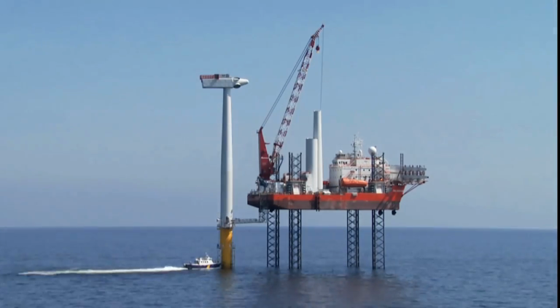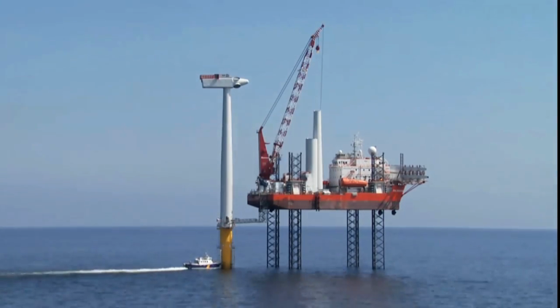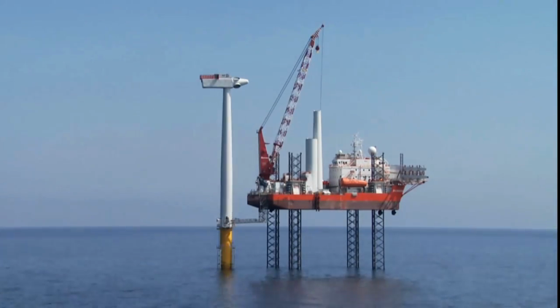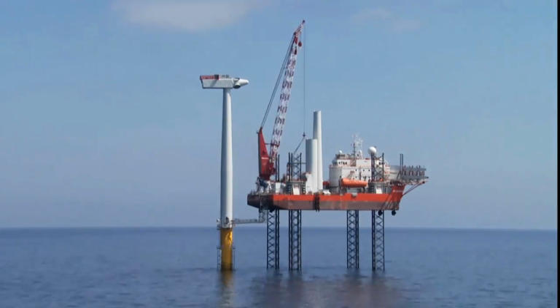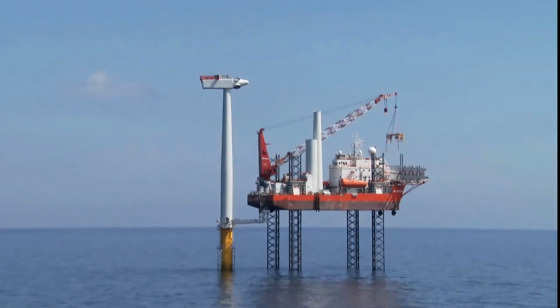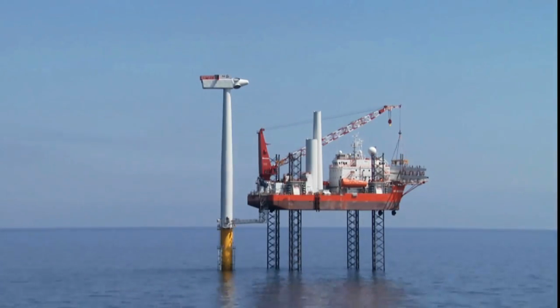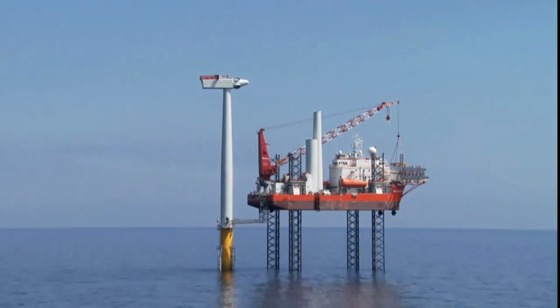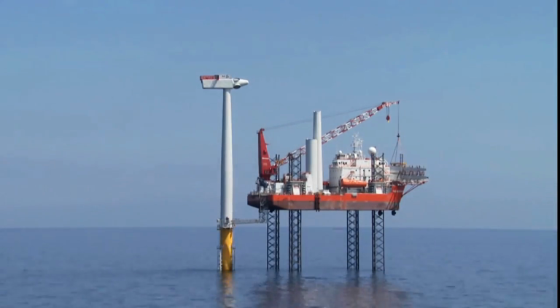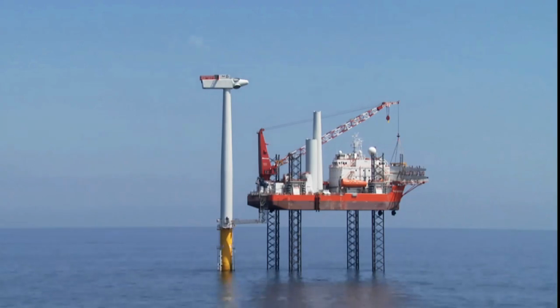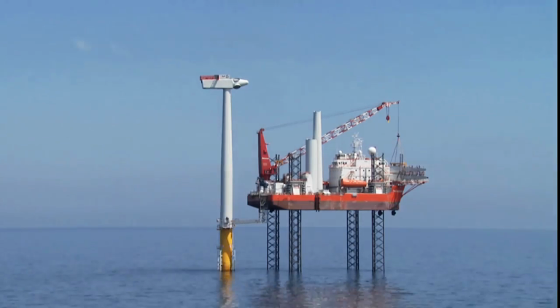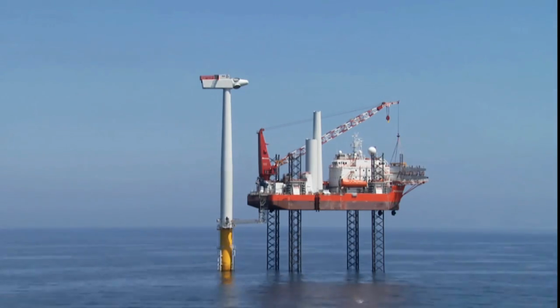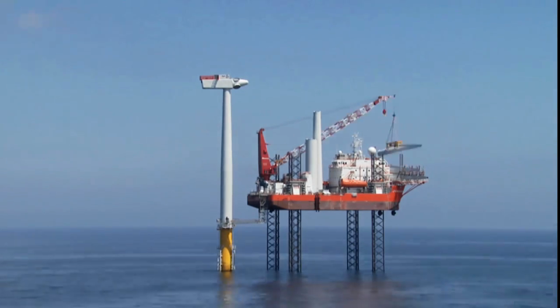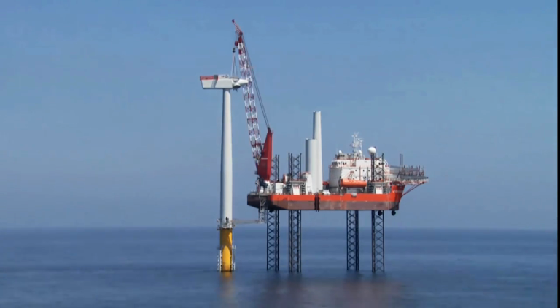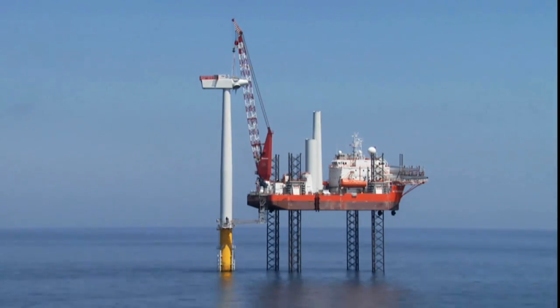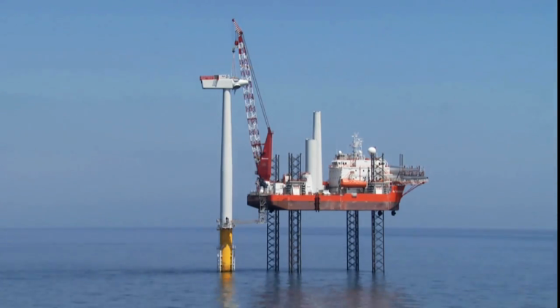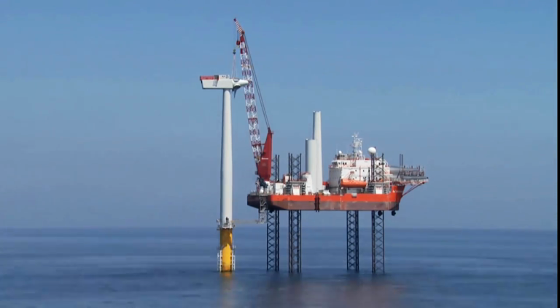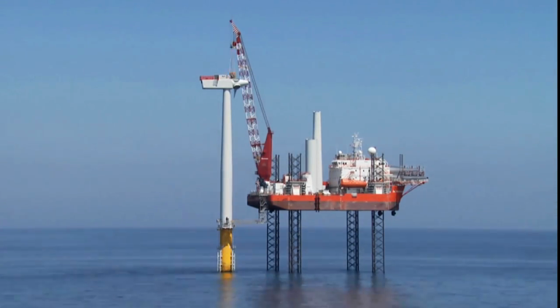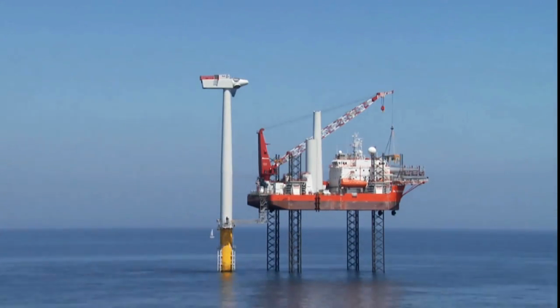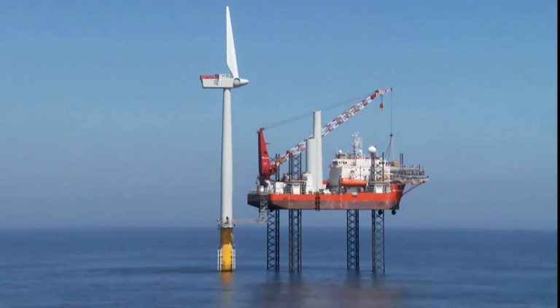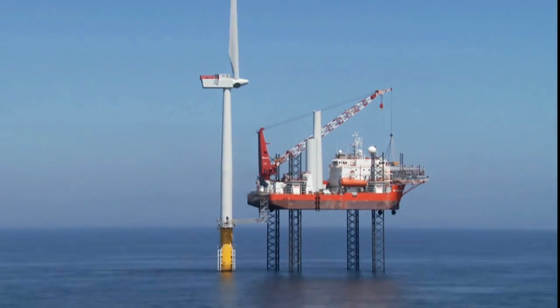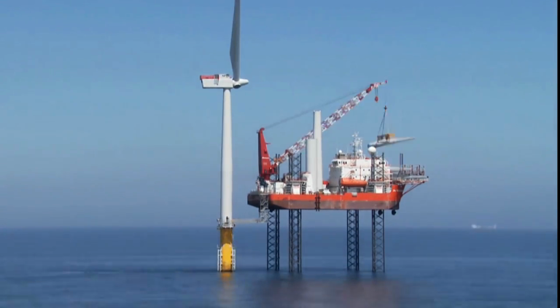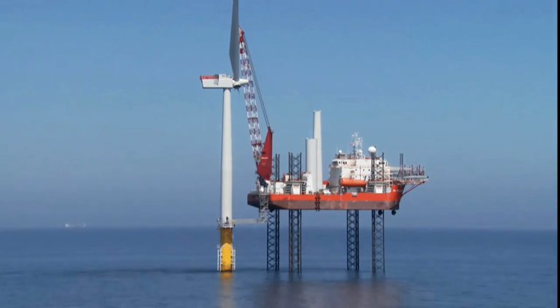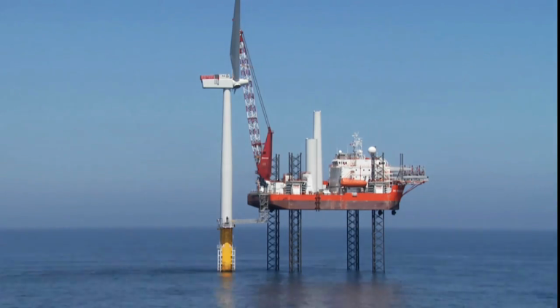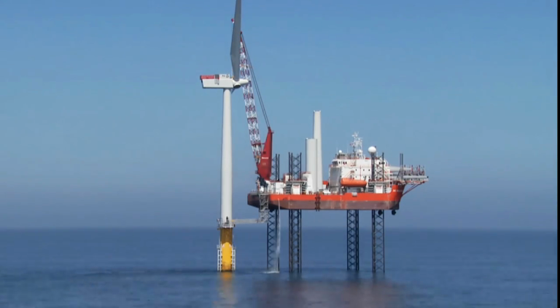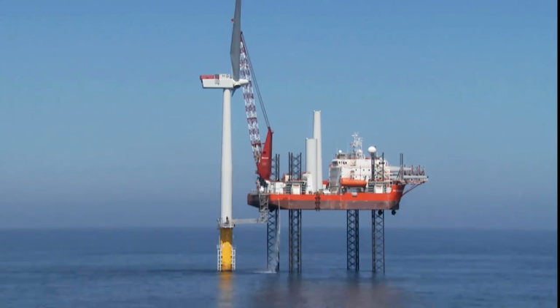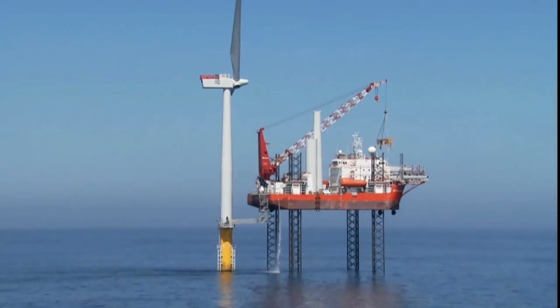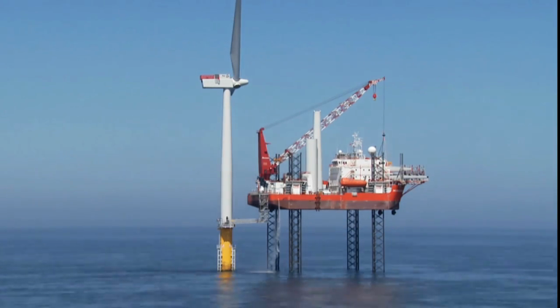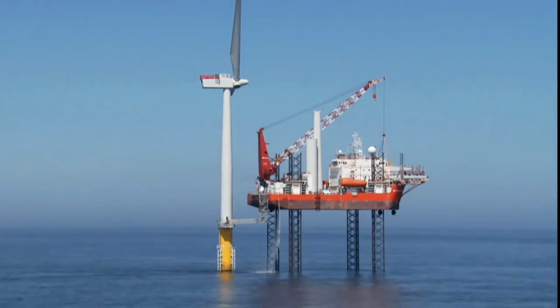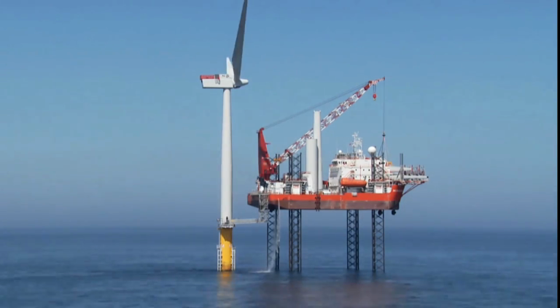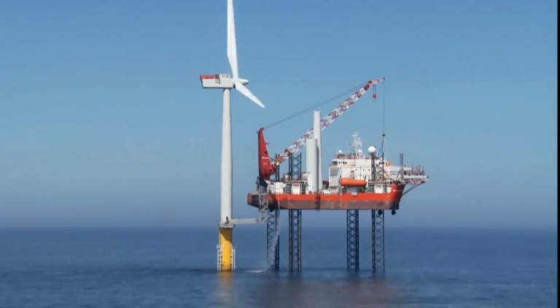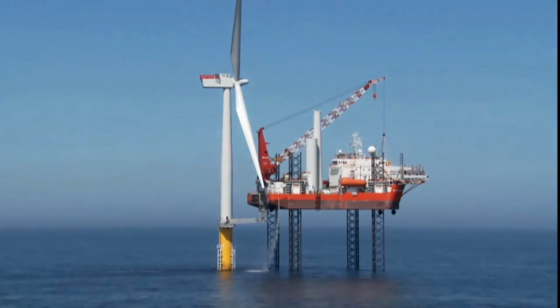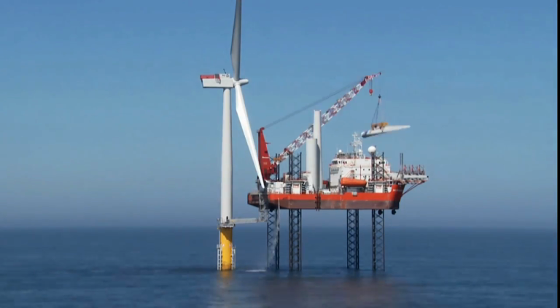It's a momentous day for the Sheringham Shoal Wind Farm. With two installation vessels on duty, the construction of the turbines has been progressing rapidly — so much so that today the last one is due for installation.